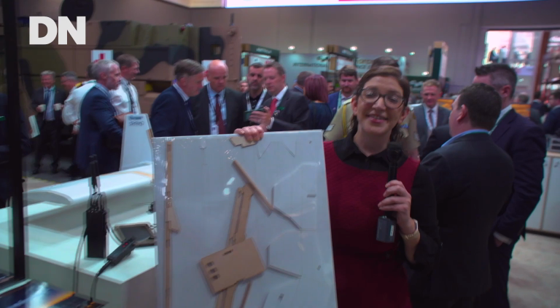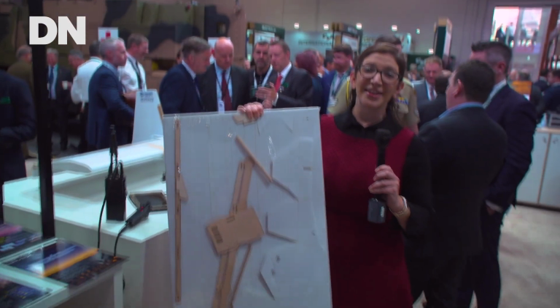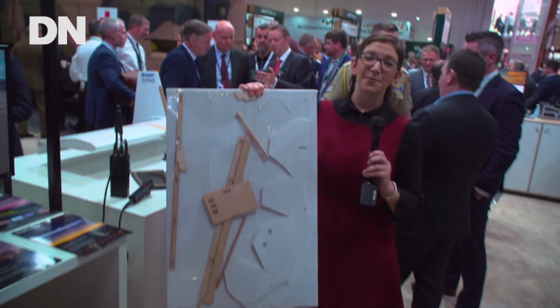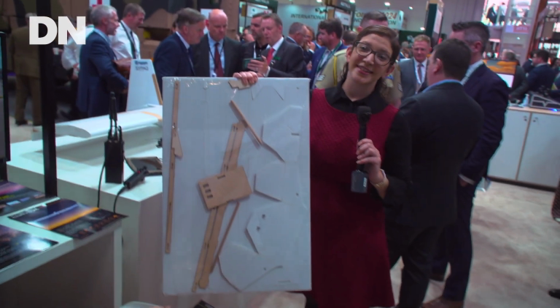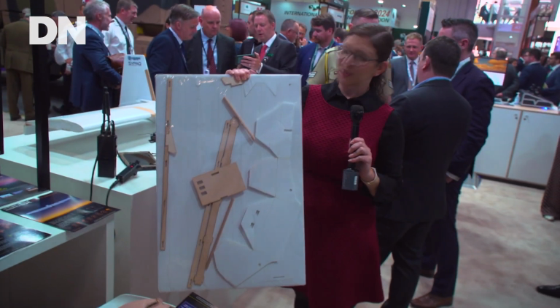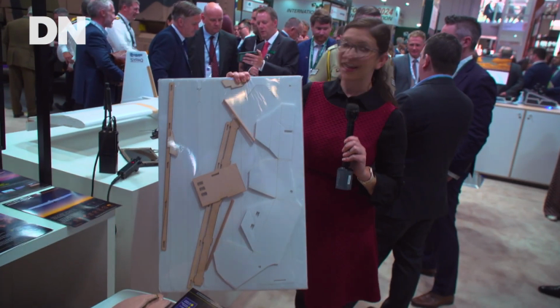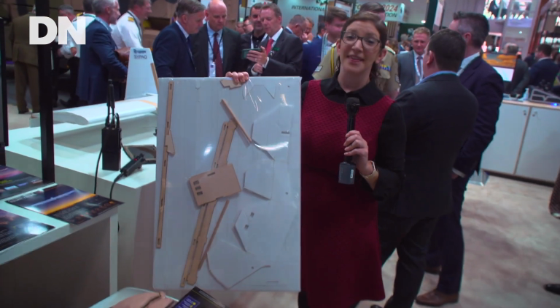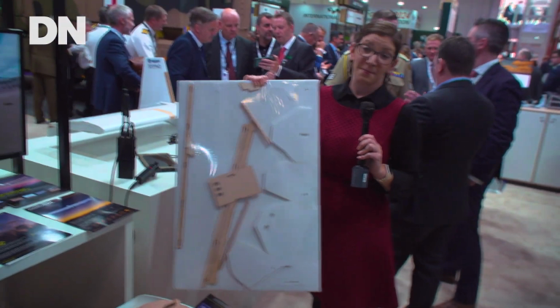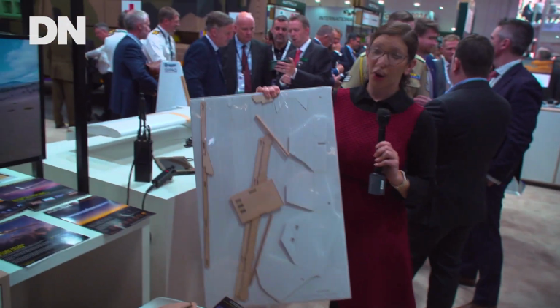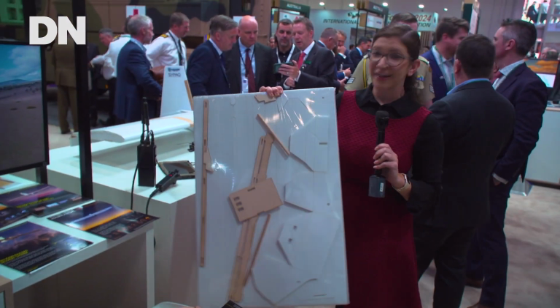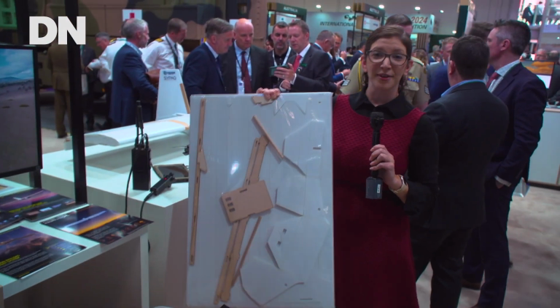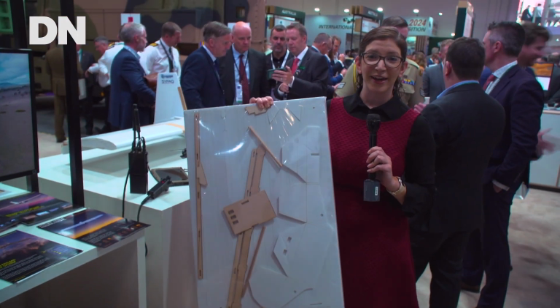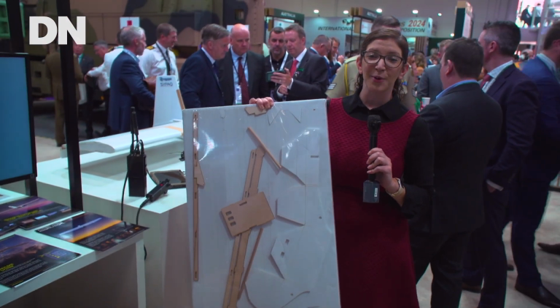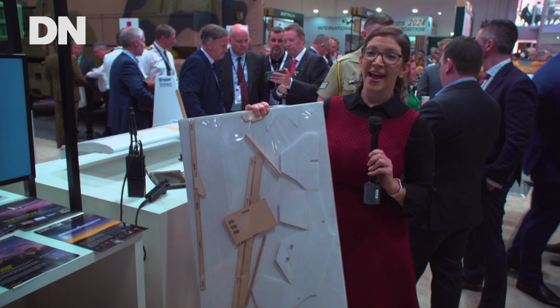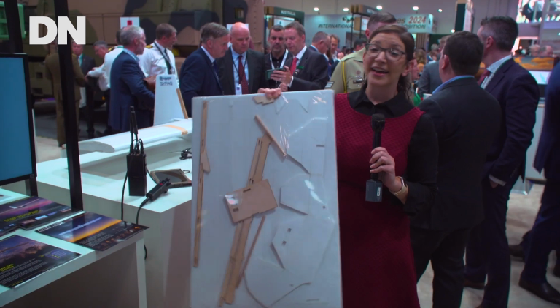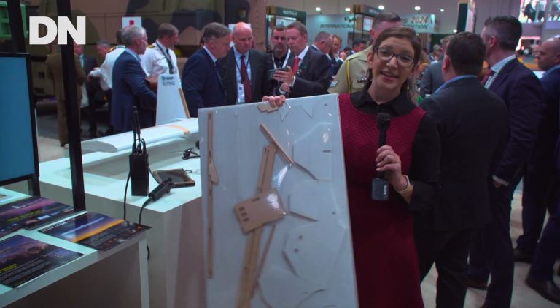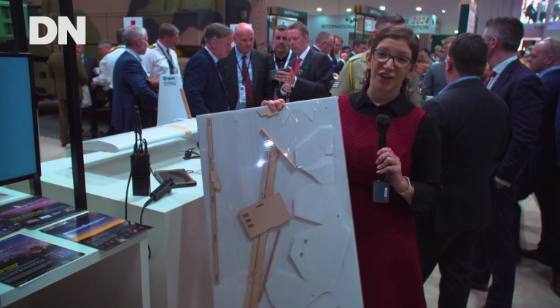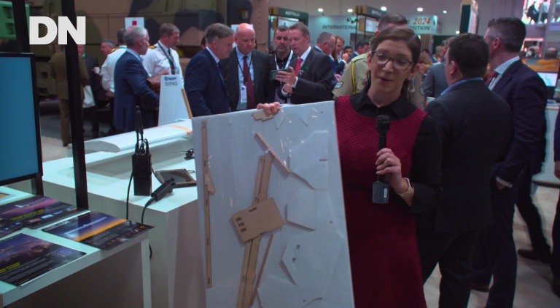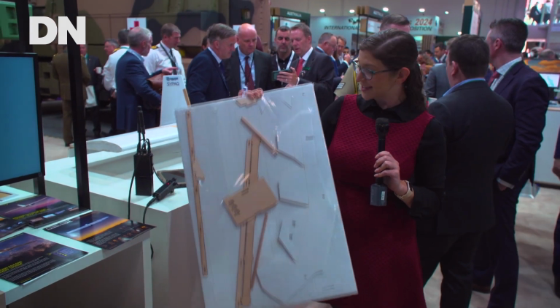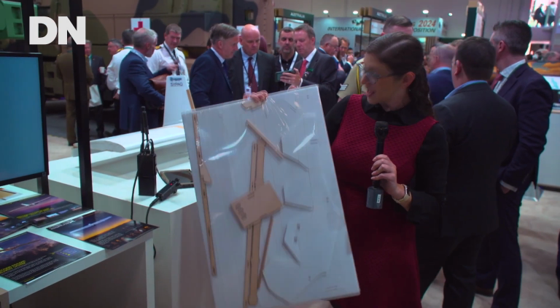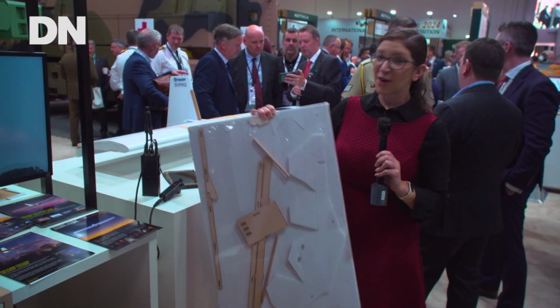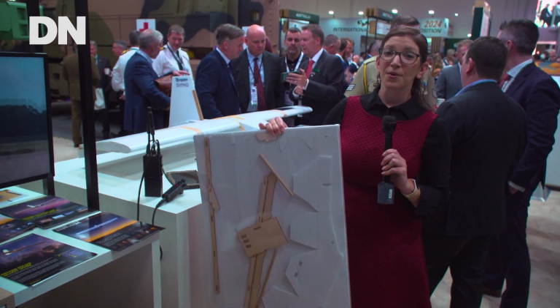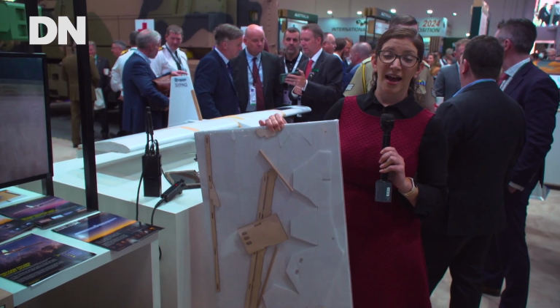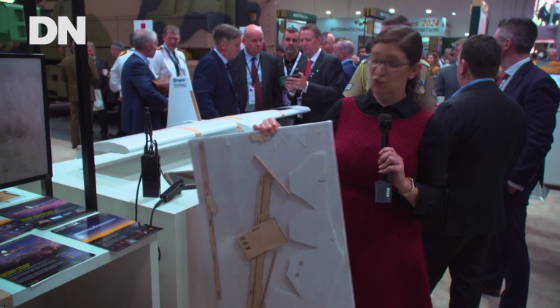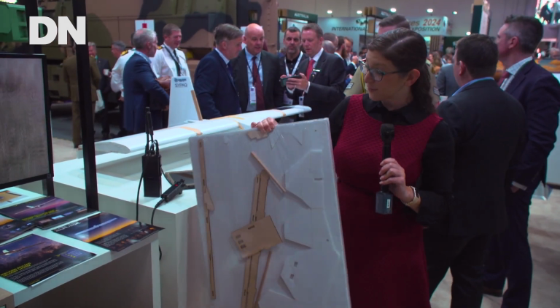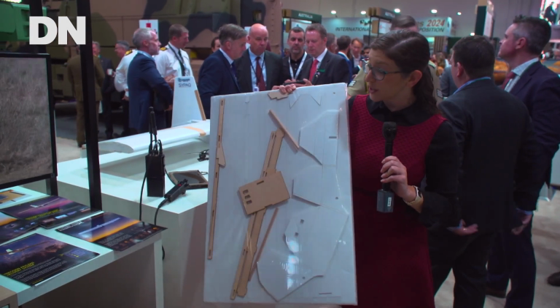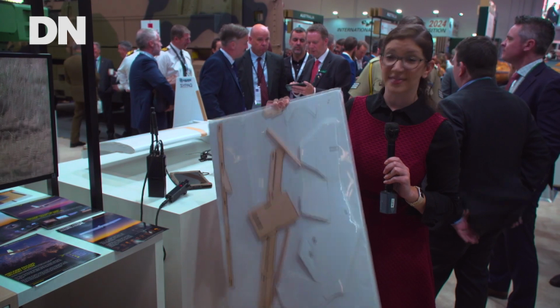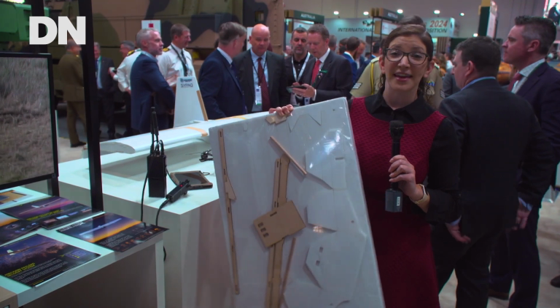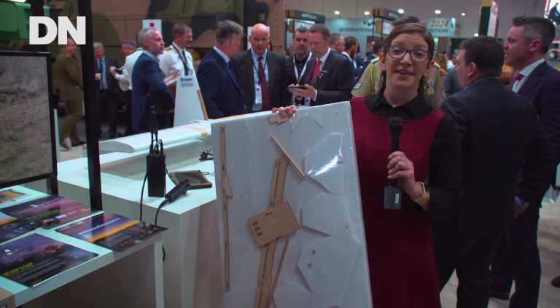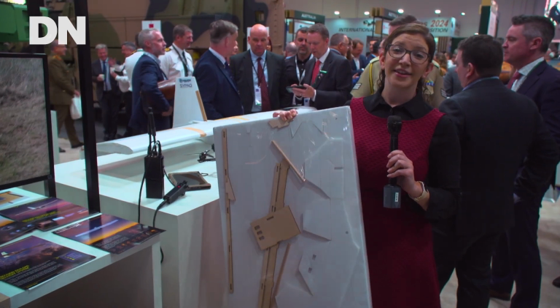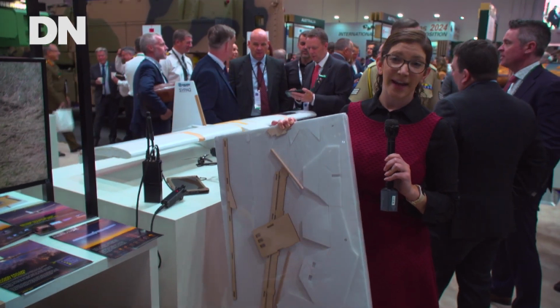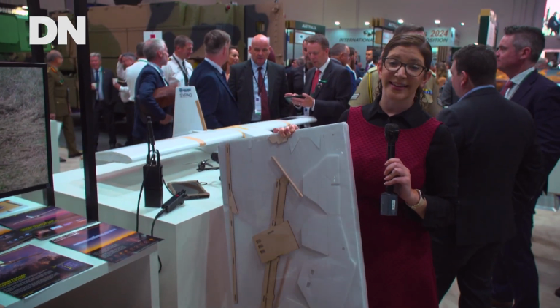This is what it looks like before it's unfolded. It's made of cardboard, folds up like cardboard, and is very easily transportable. Soldiers in the field would receive this and could set it up as needed.